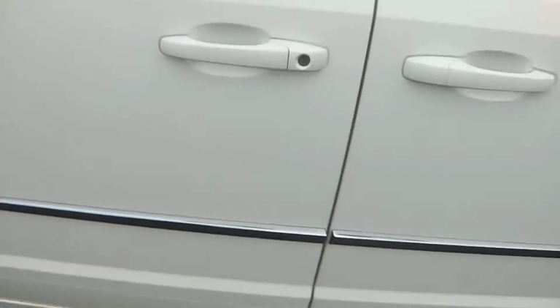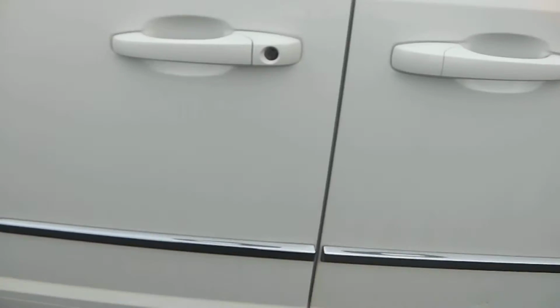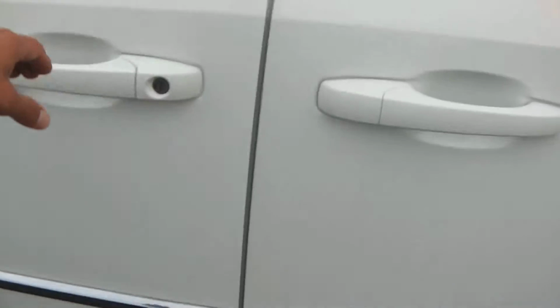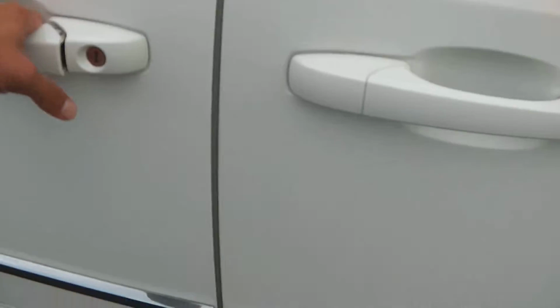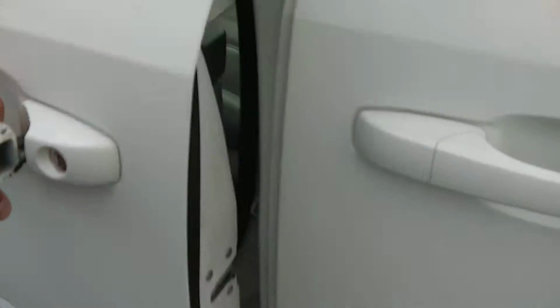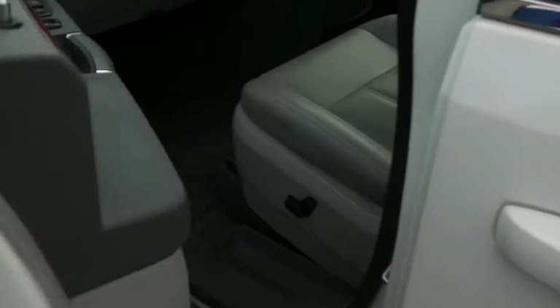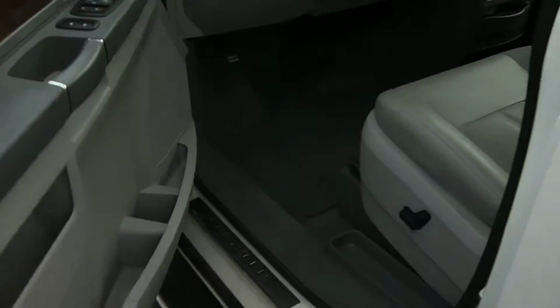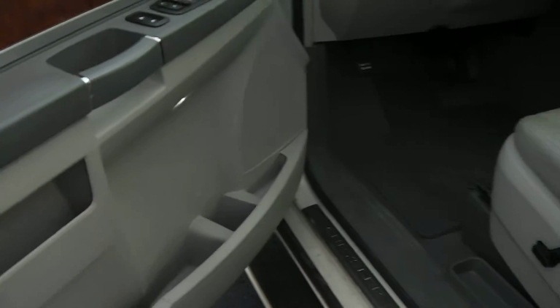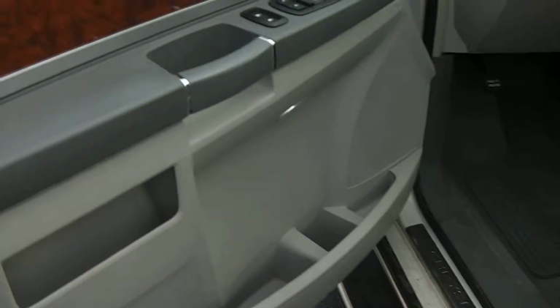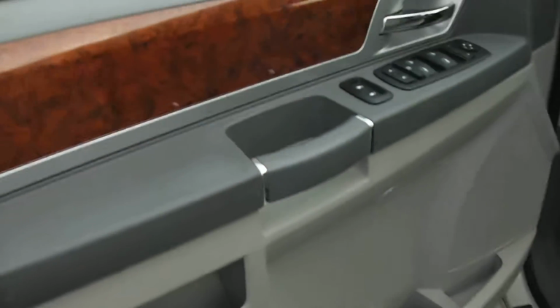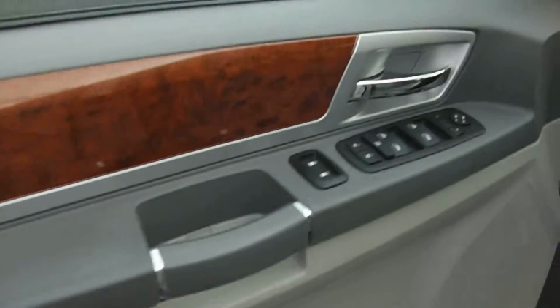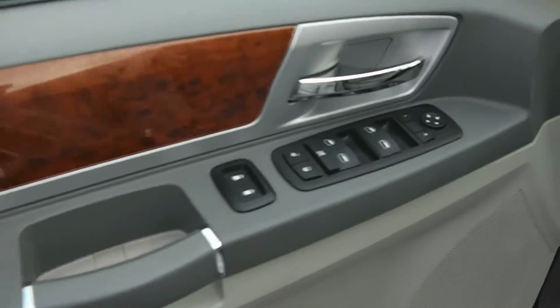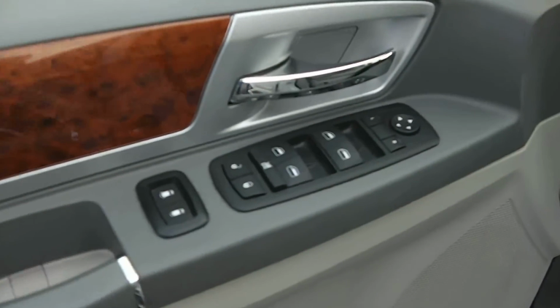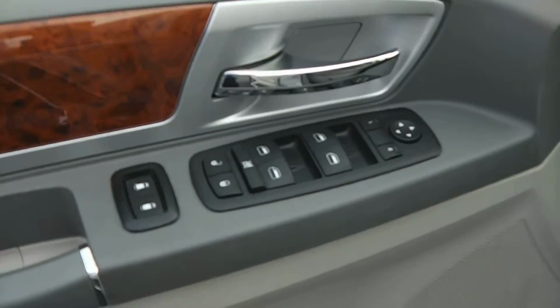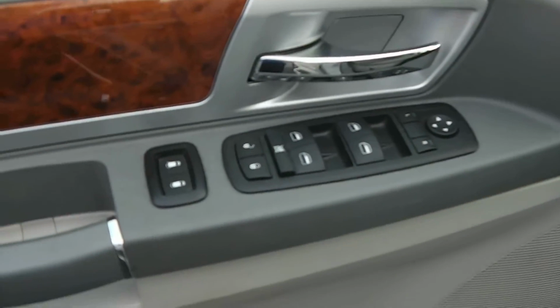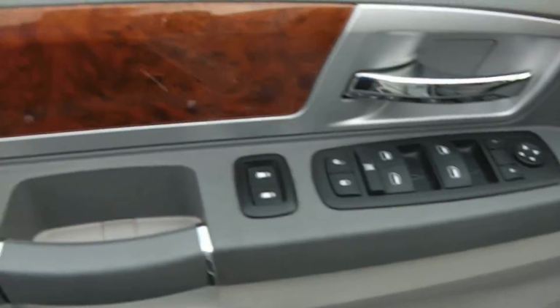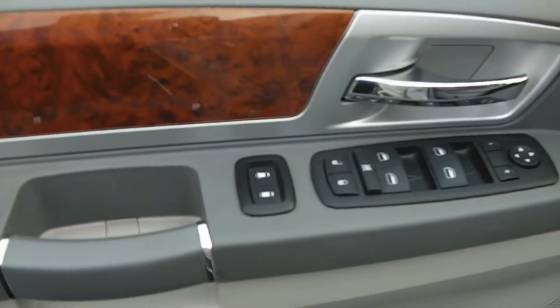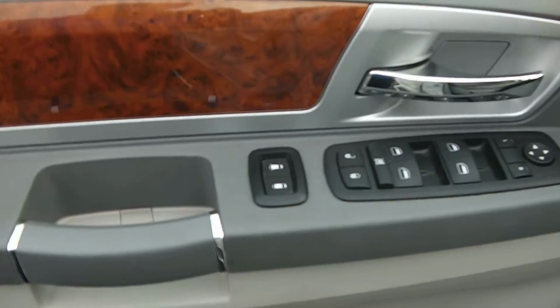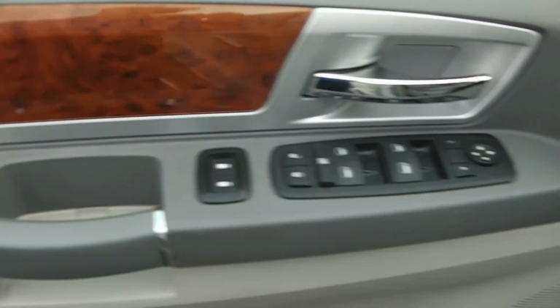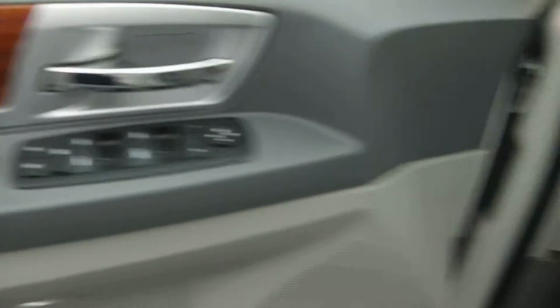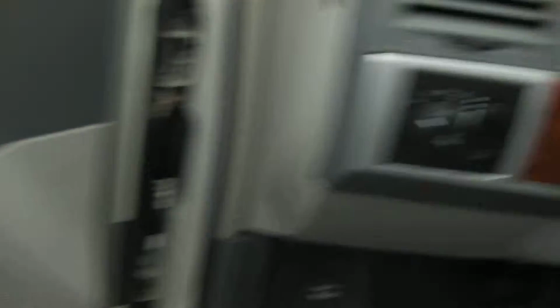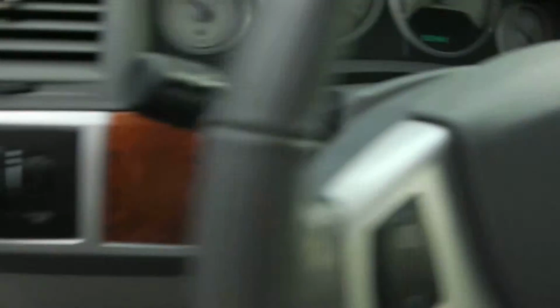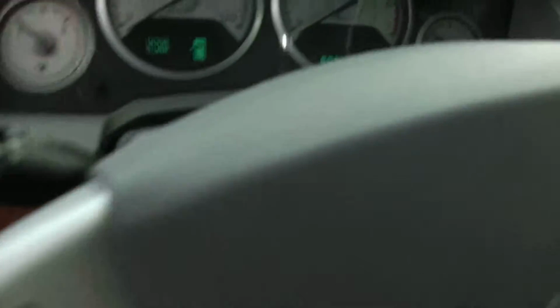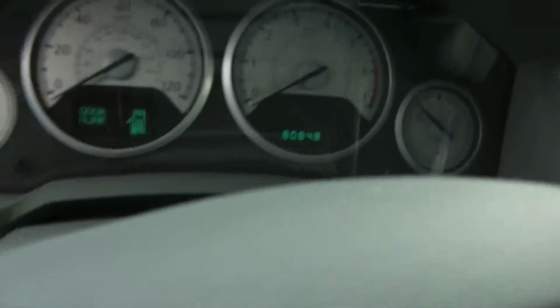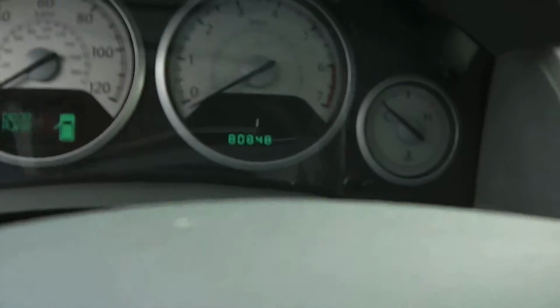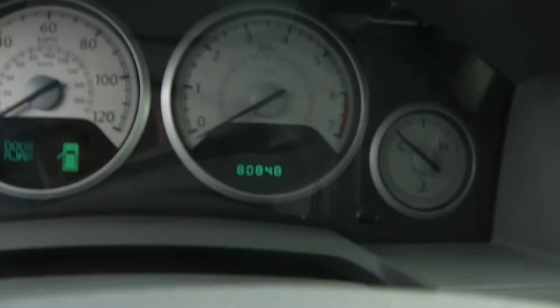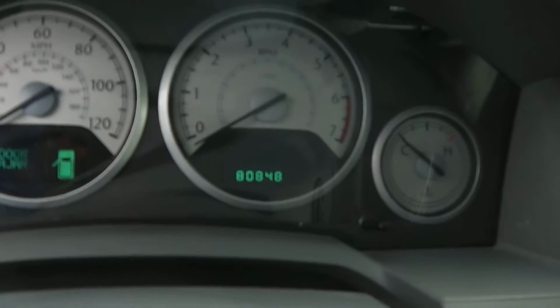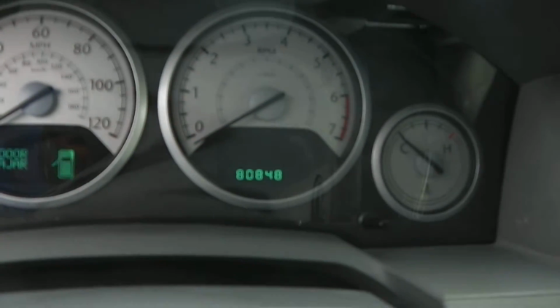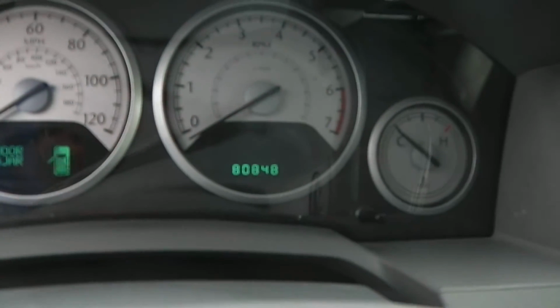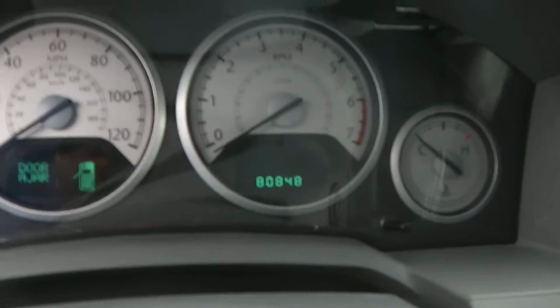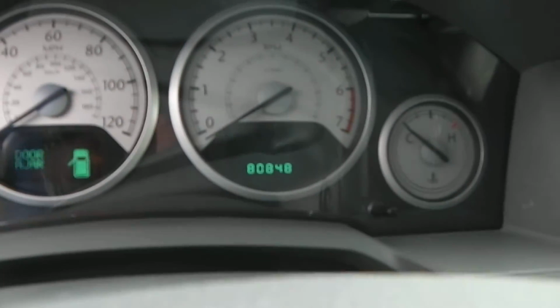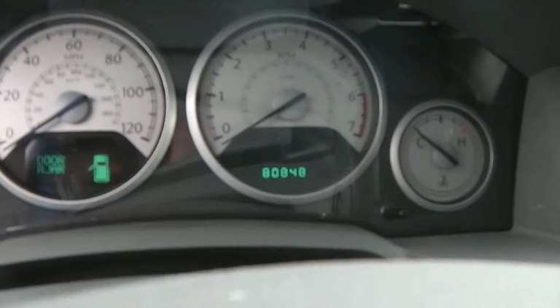Taking a look at the inside on the driver's side door, you have the power windows, power locks, along with the power mirrors. Right here showing that it has 80,048 miles.